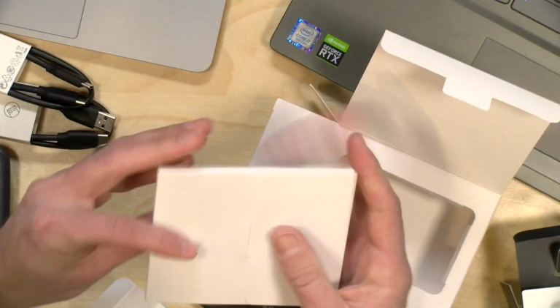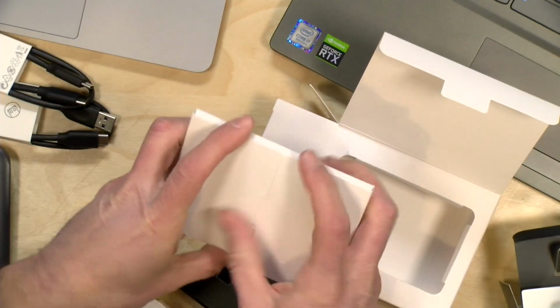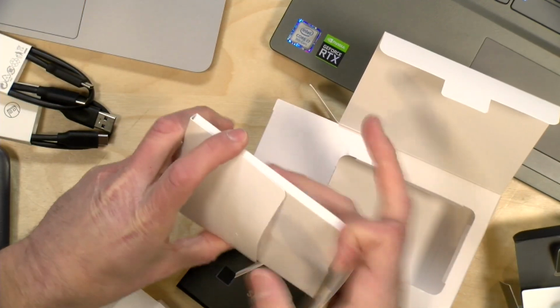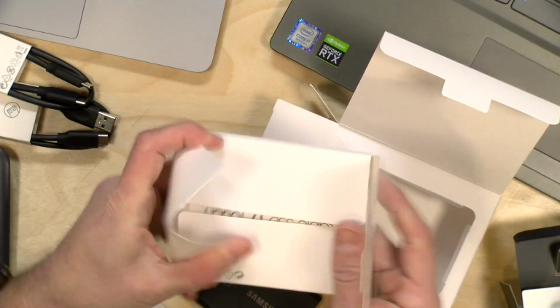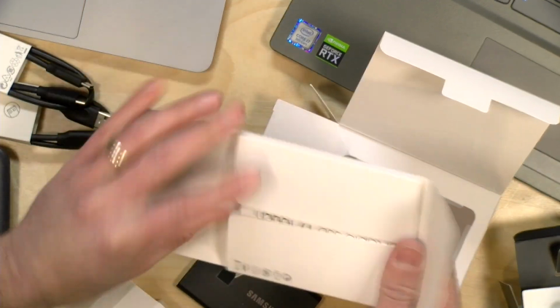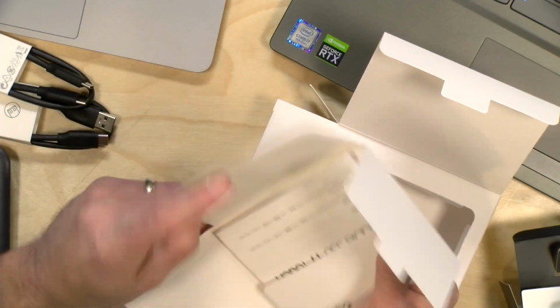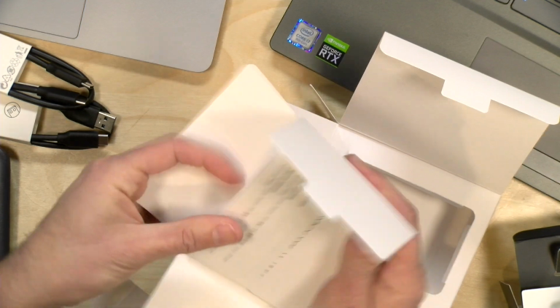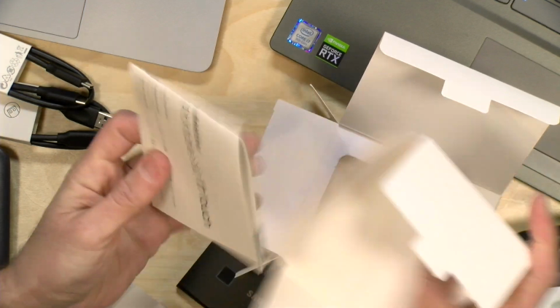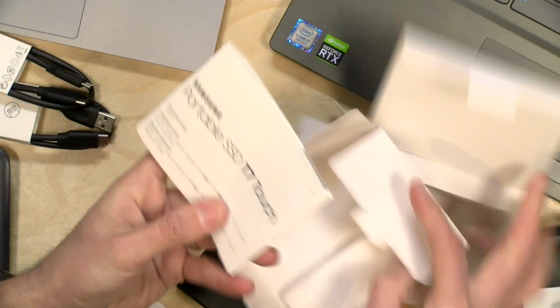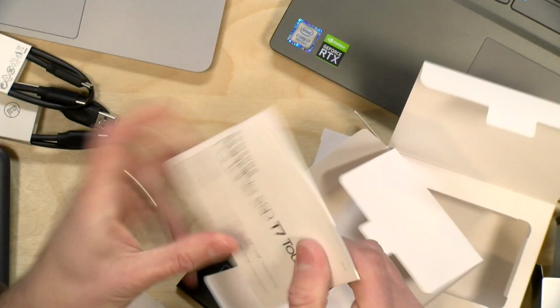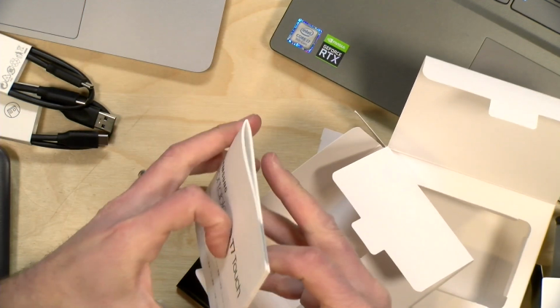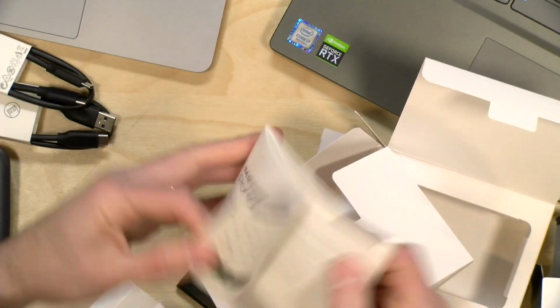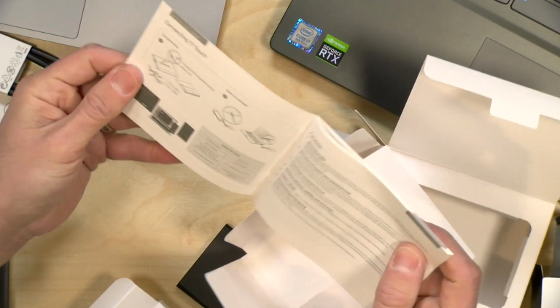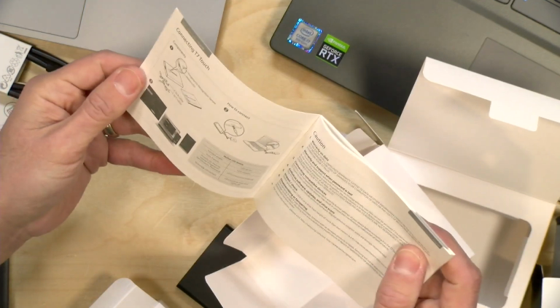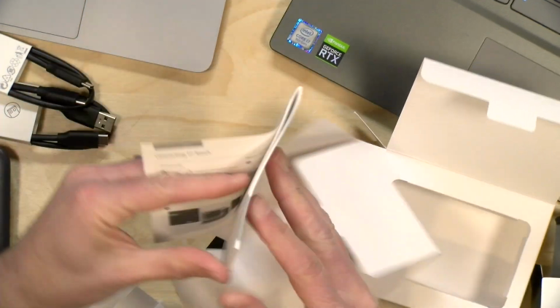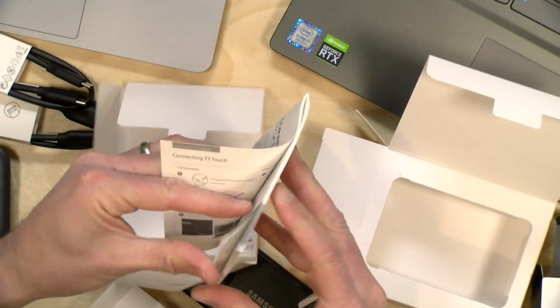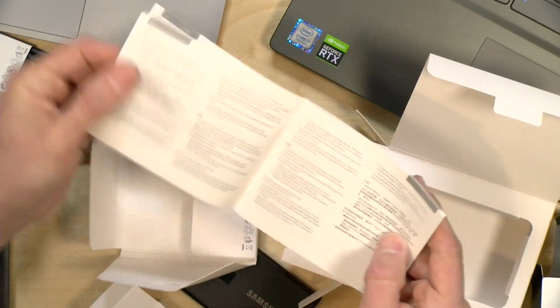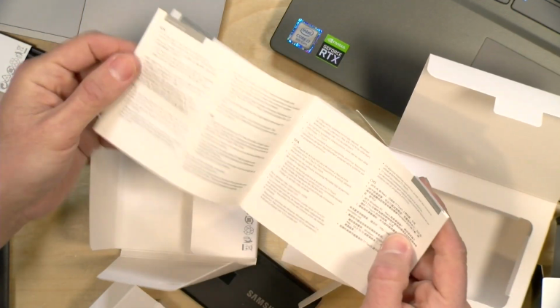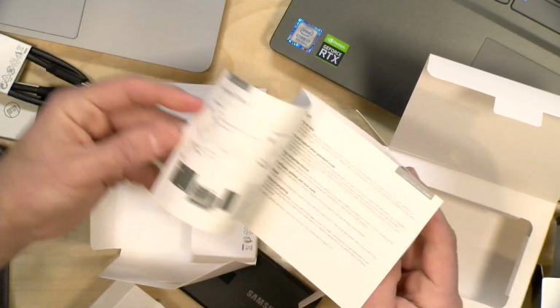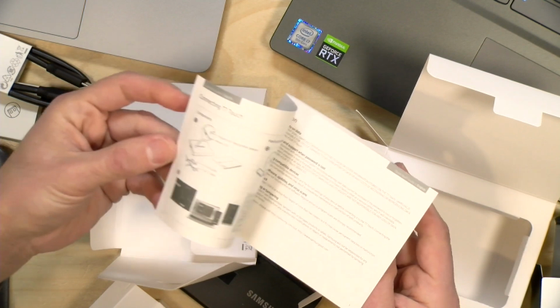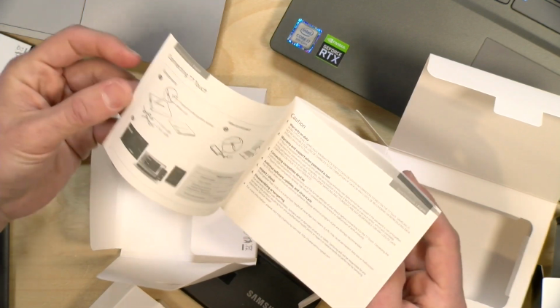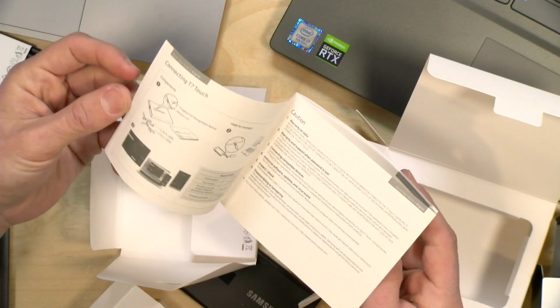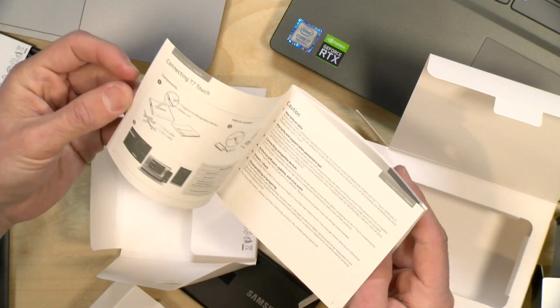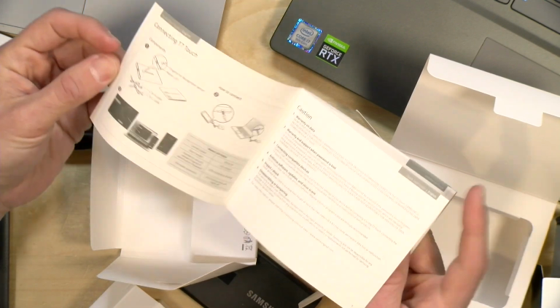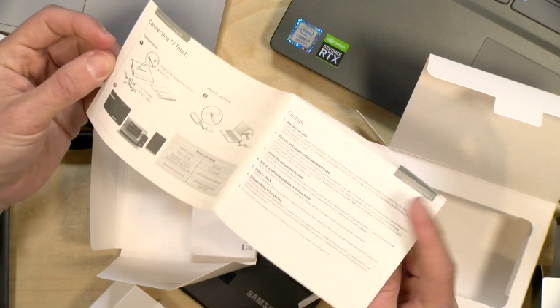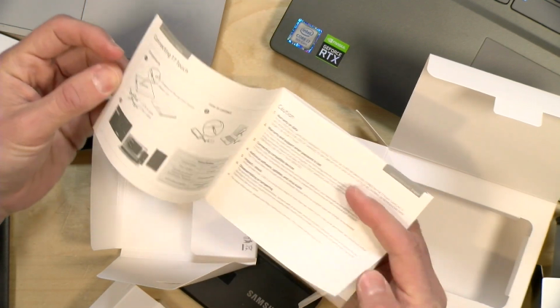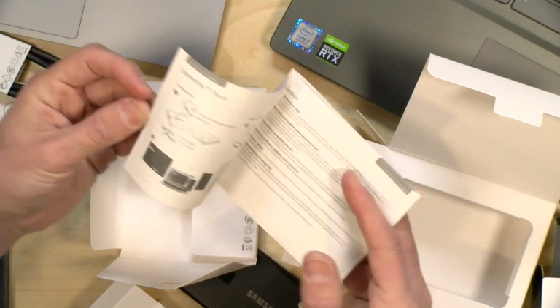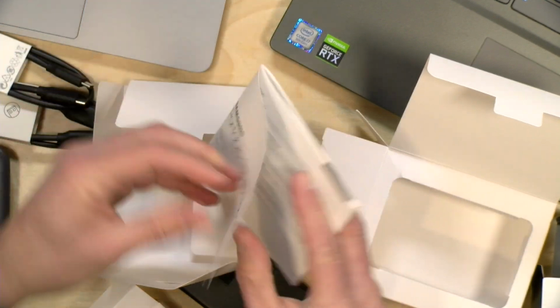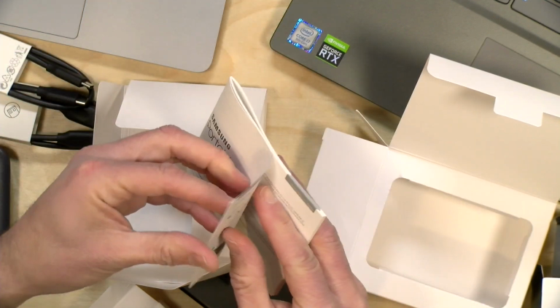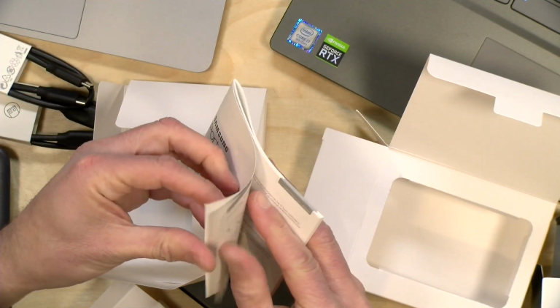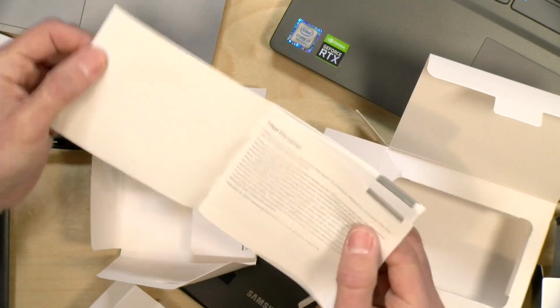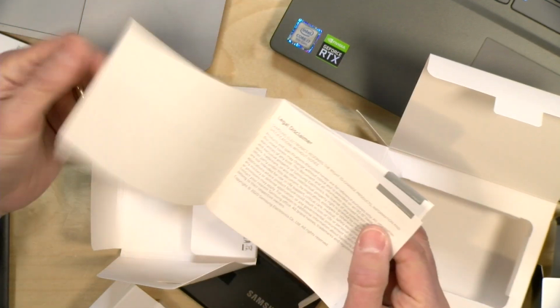And then in here, it looks like we've got the manual and the quick start guide. This will need some software if you want to use the fingerprint sensor. If you don't, then it'll just work like any other regular hard drive.